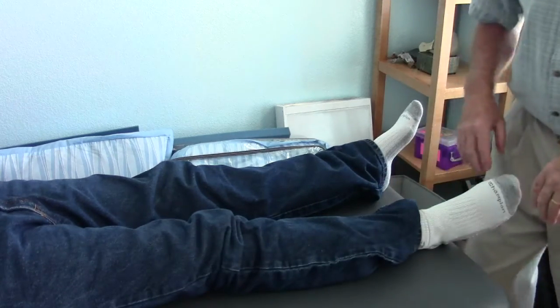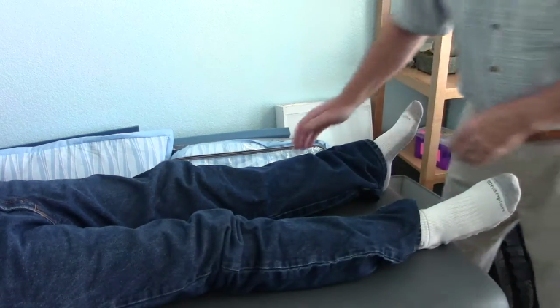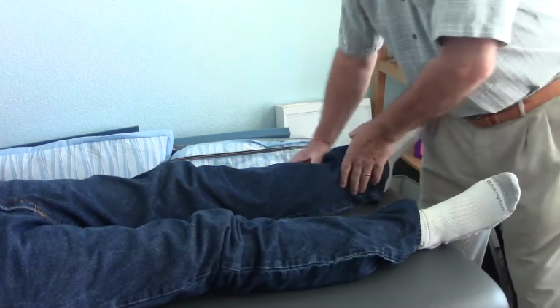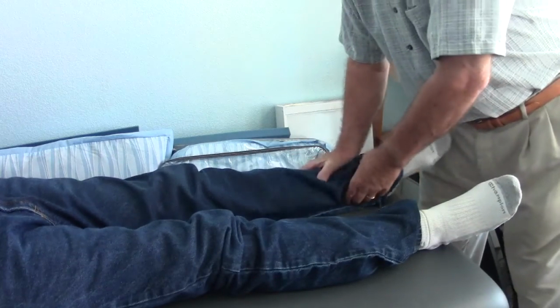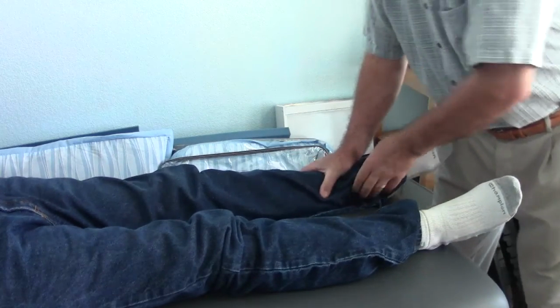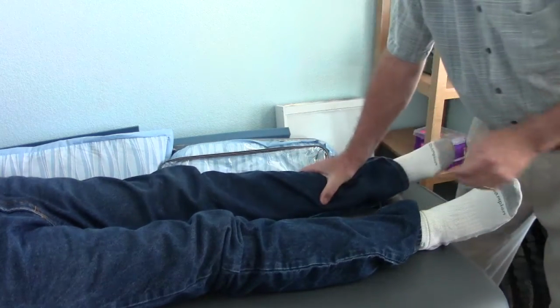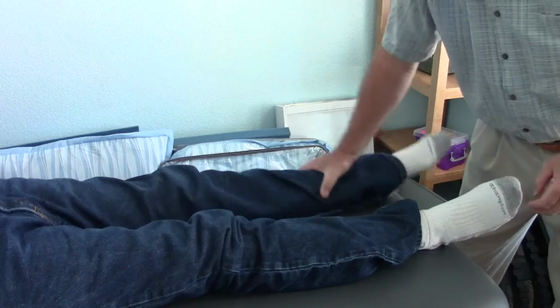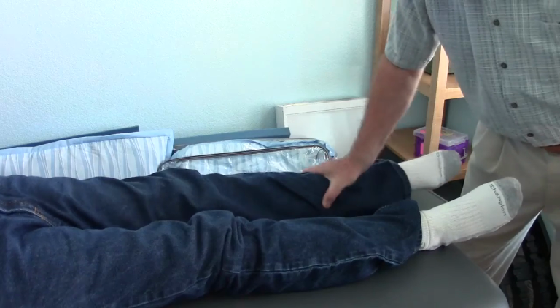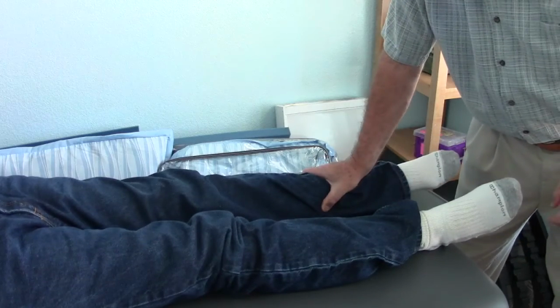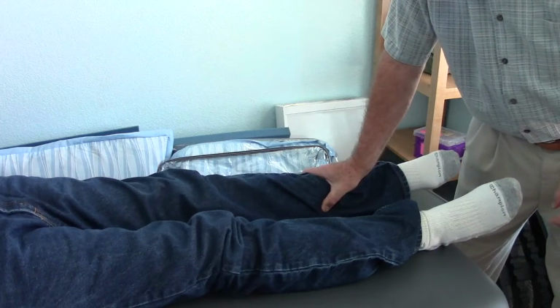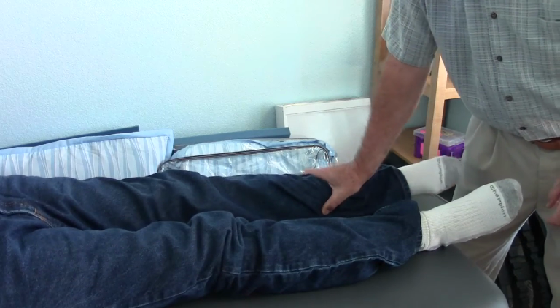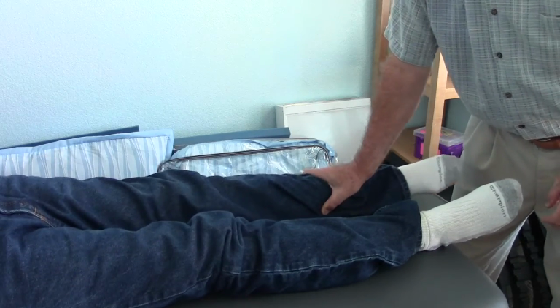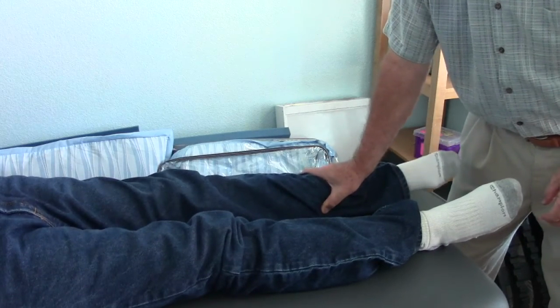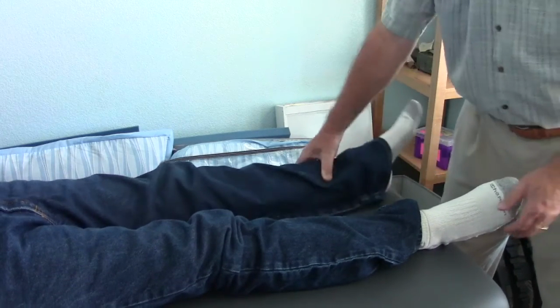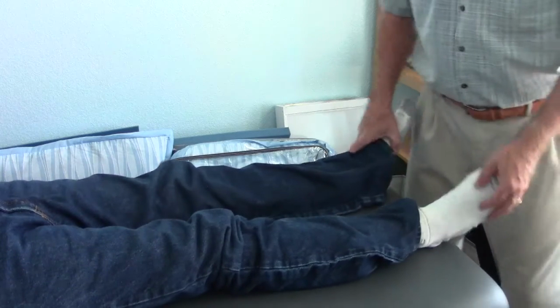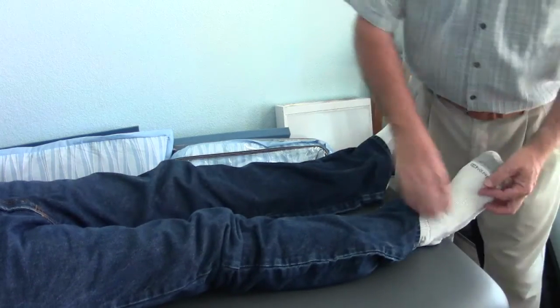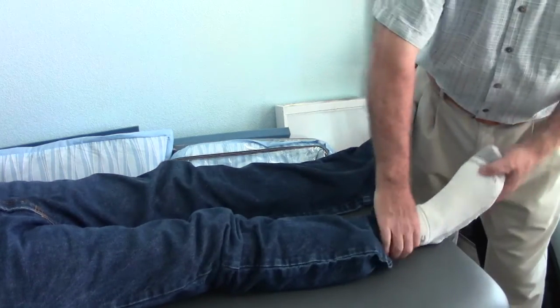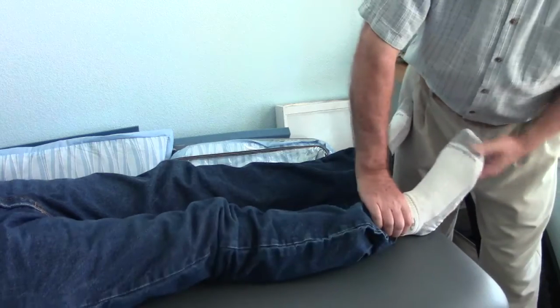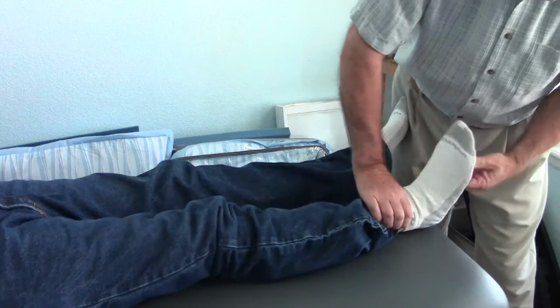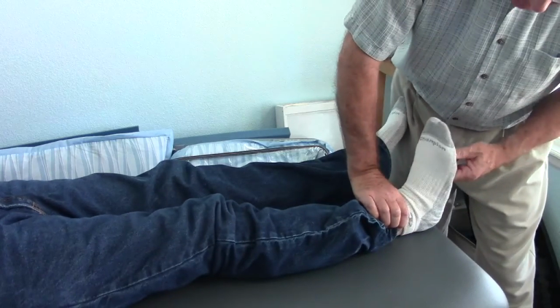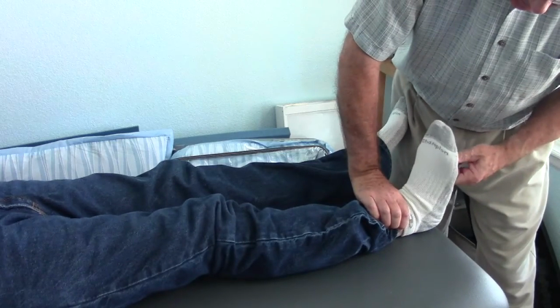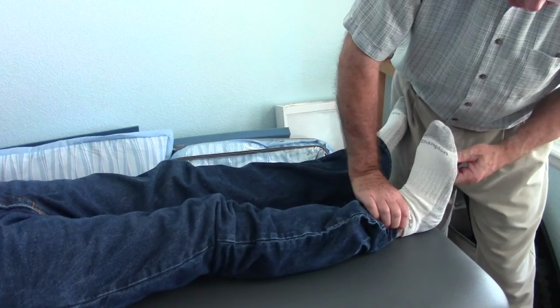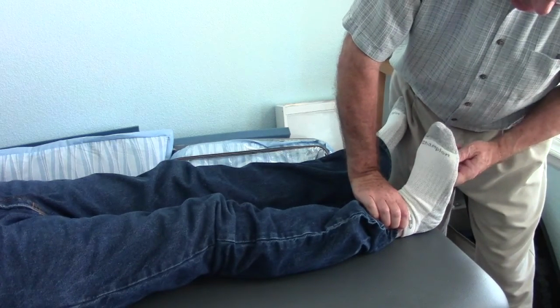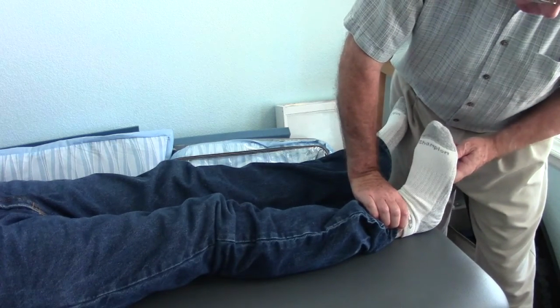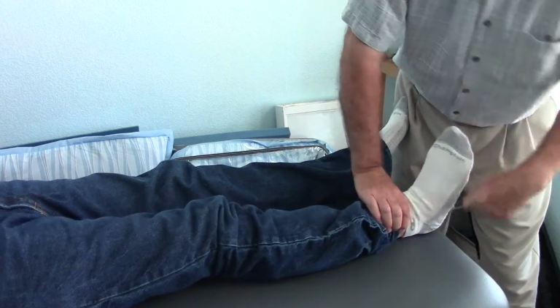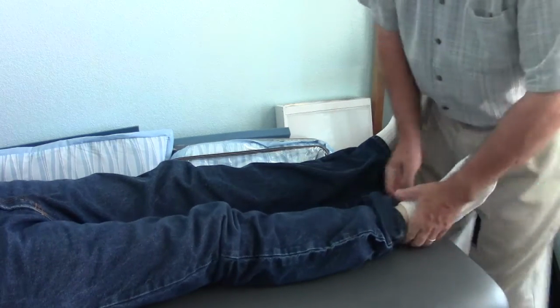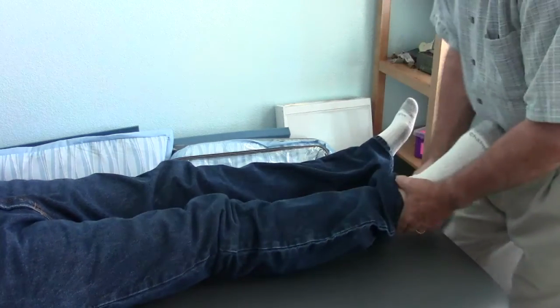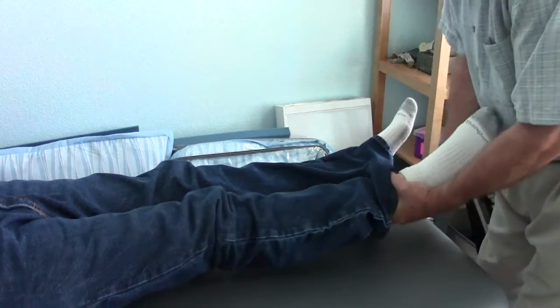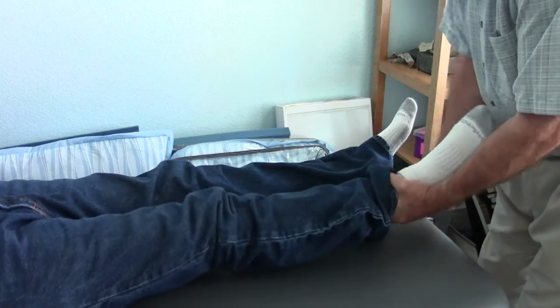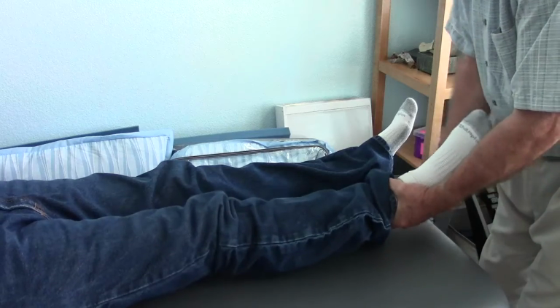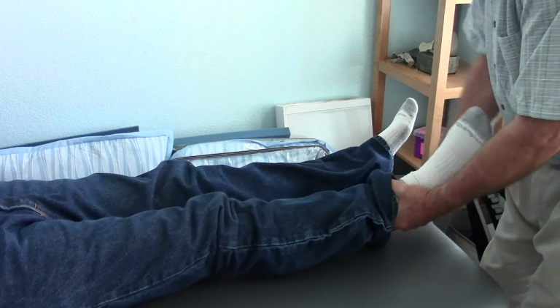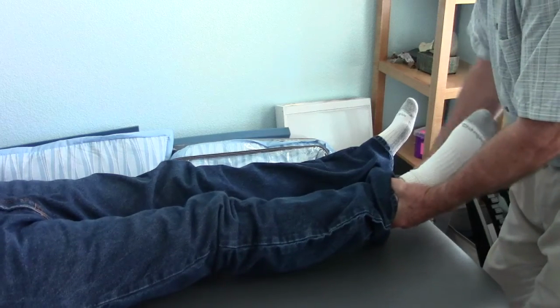On the left side, I can rotate internally to about 25 degrees. There's a soft end feel. Ankle mobility is limited to neutral on both sides. He does have subtalar mobility.